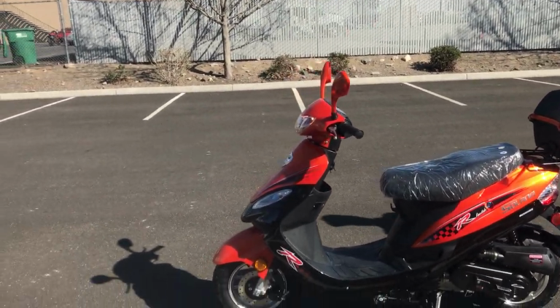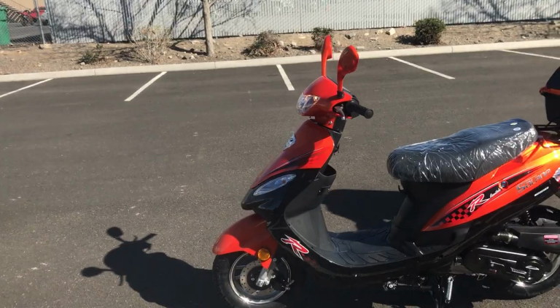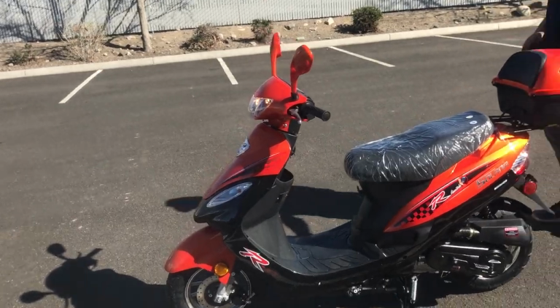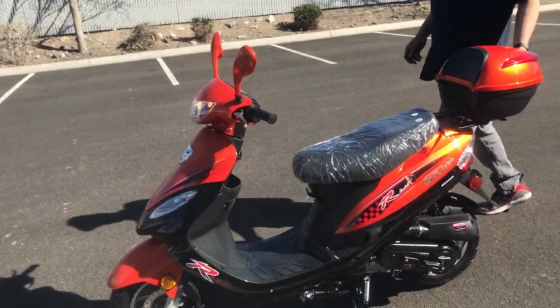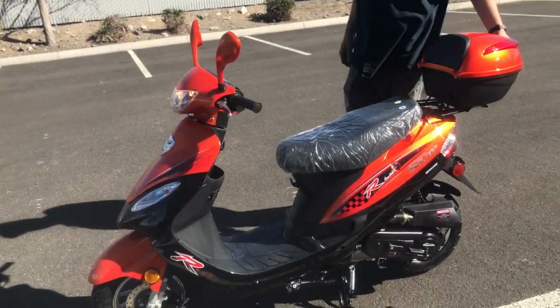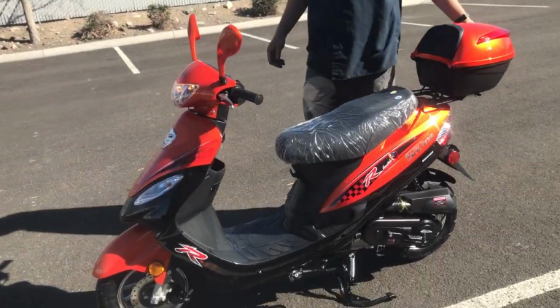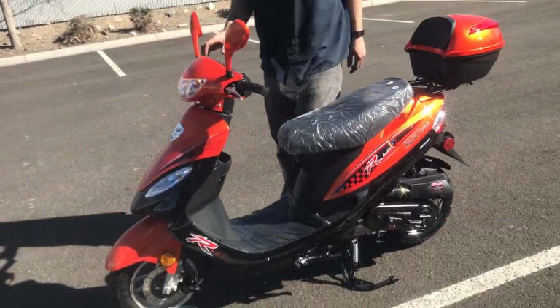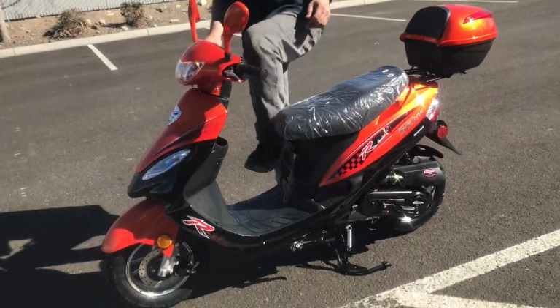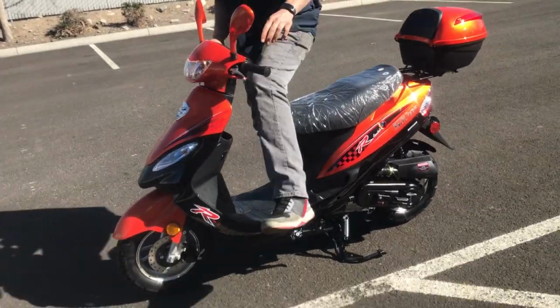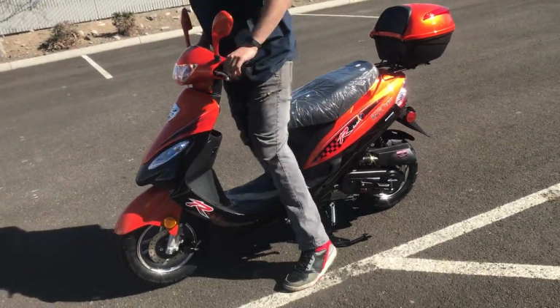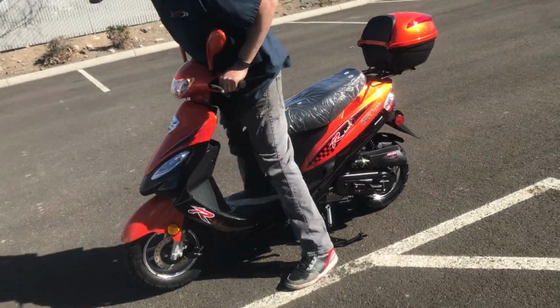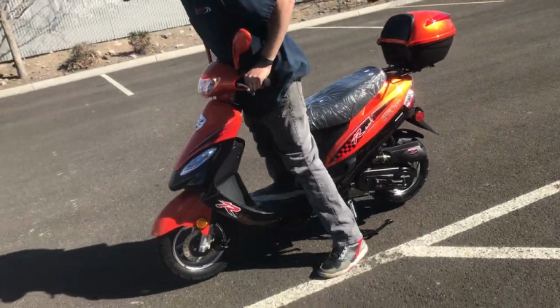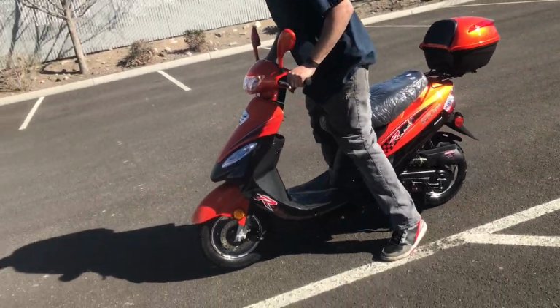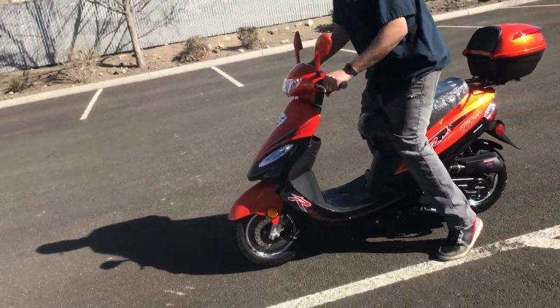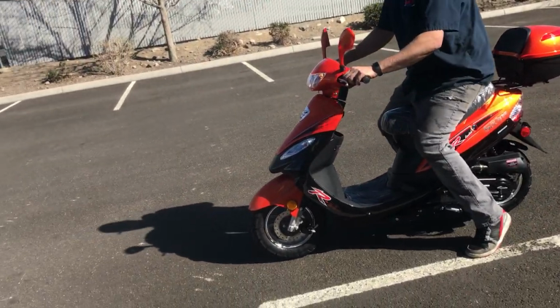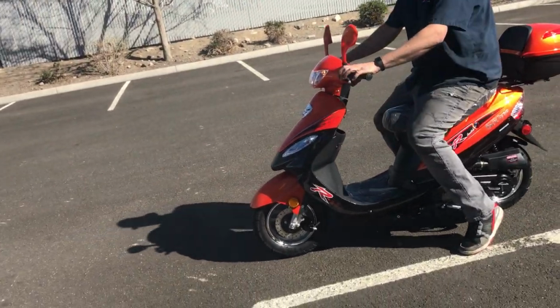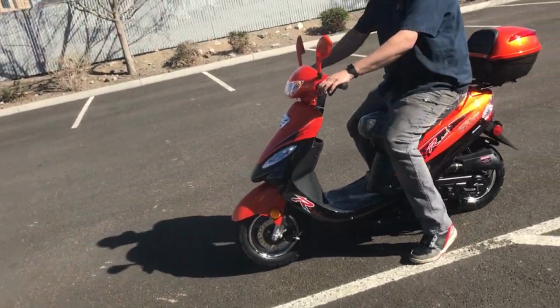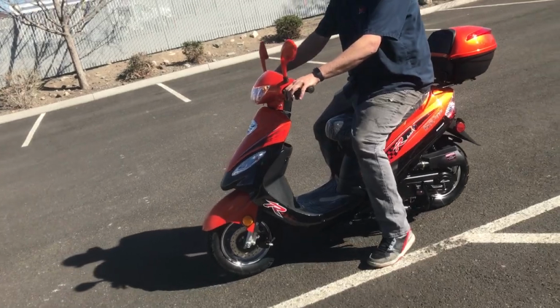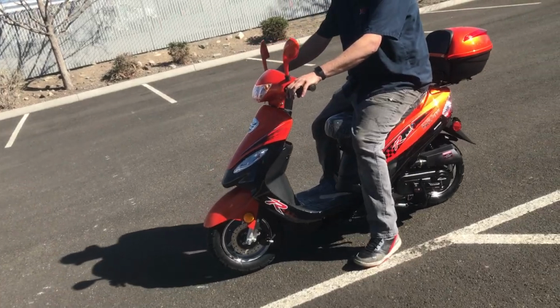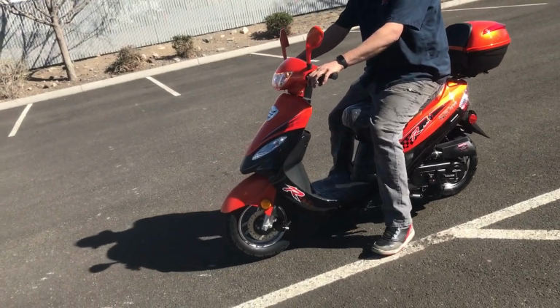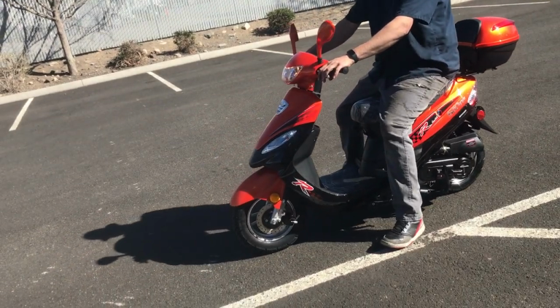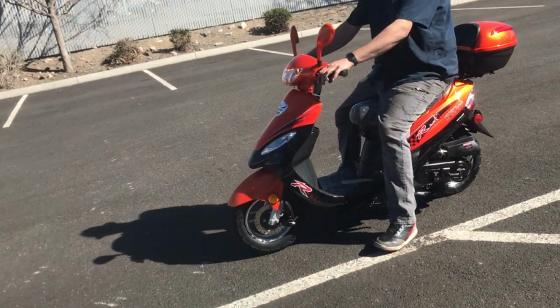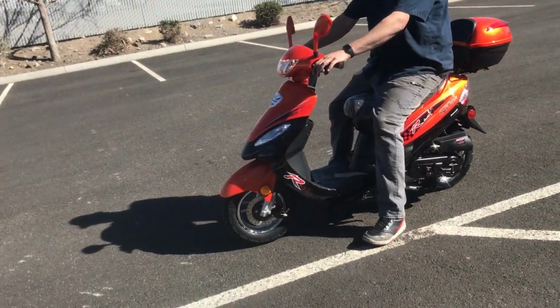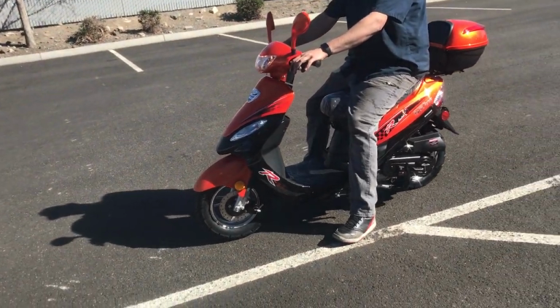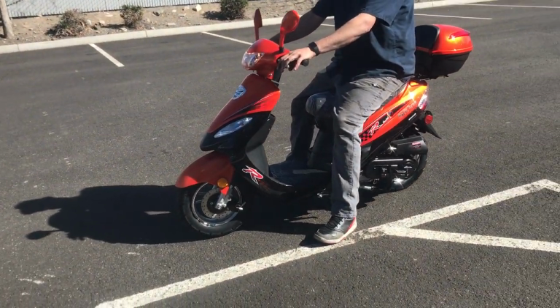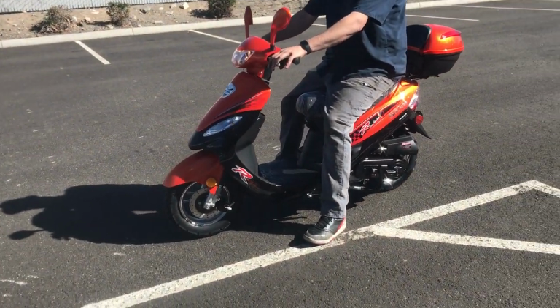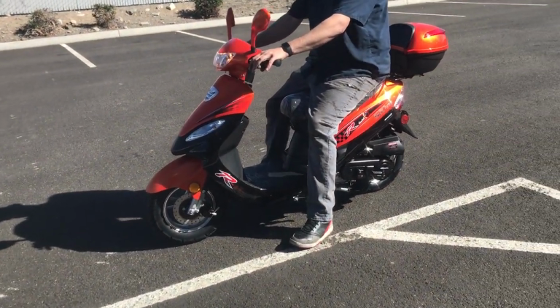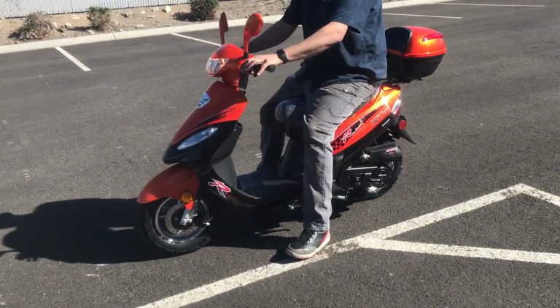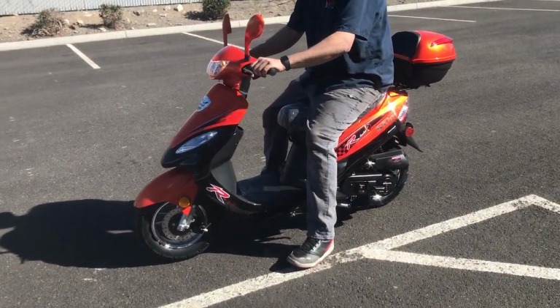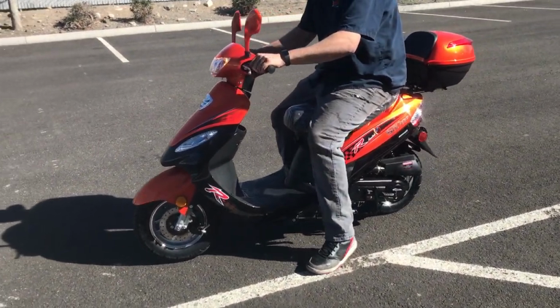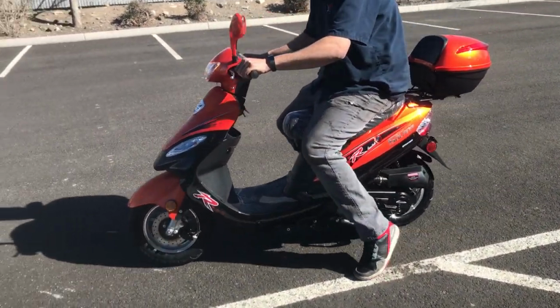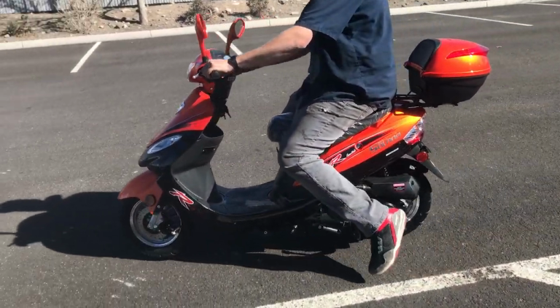We're going to take this for a ride. Adam is going to hop on — we've seen him in a lot of other videos. Adam is six foot four, about 220 pounds, so this will give you an idea of size comparison to the vehicle itself. Give us some gas!